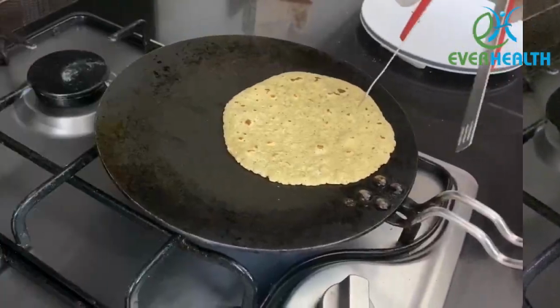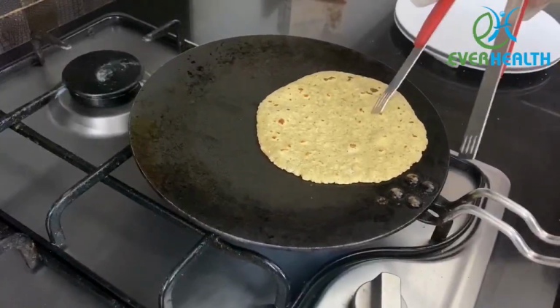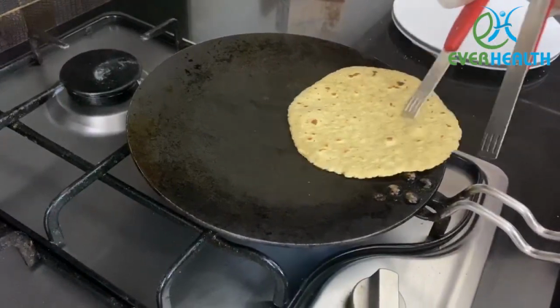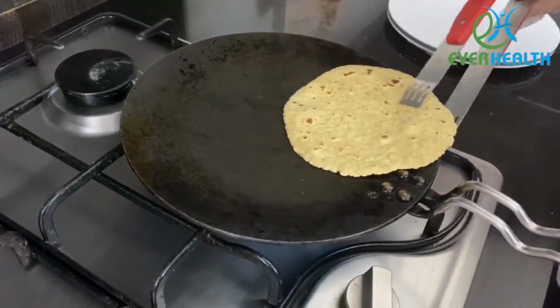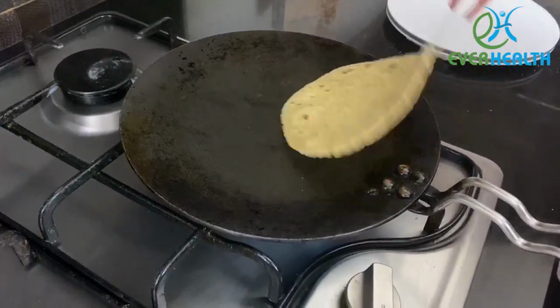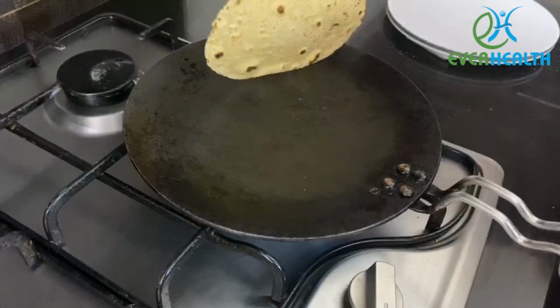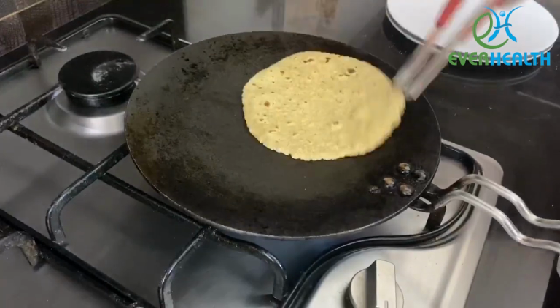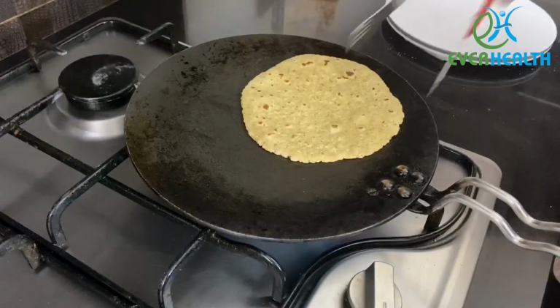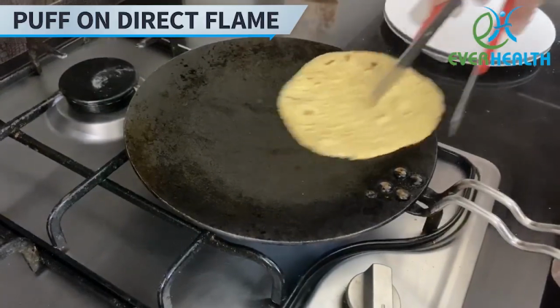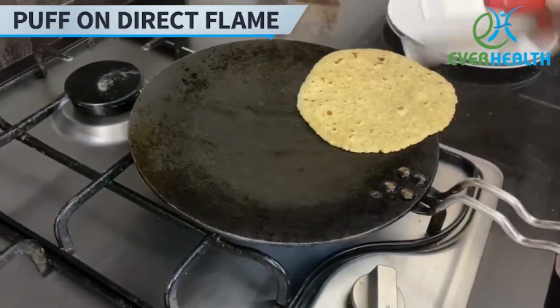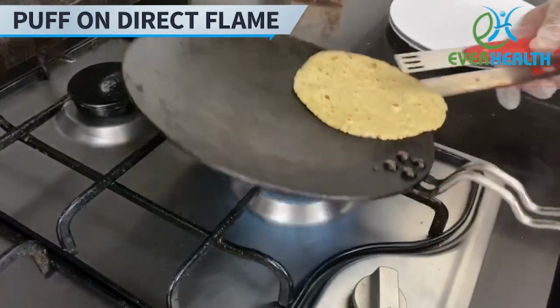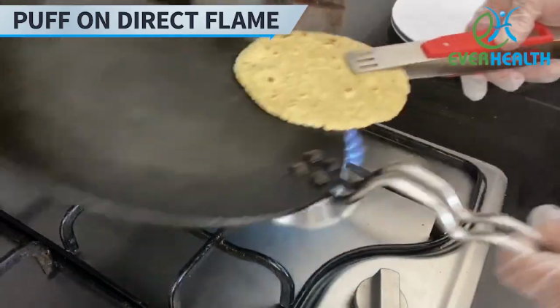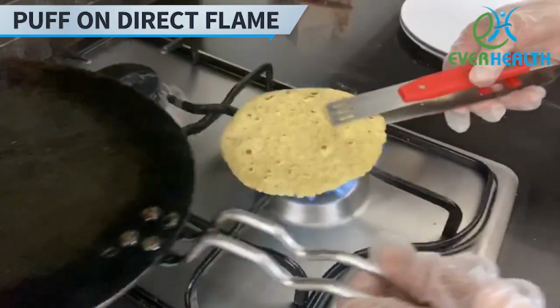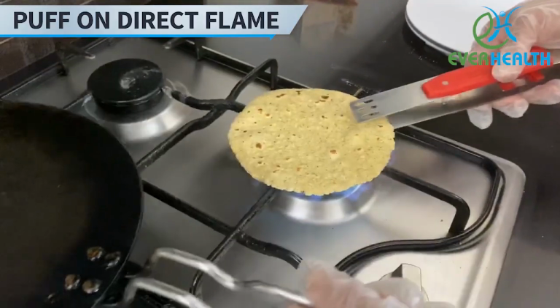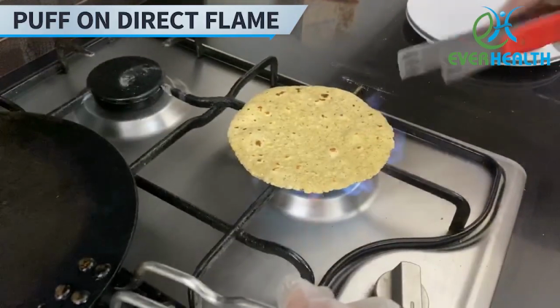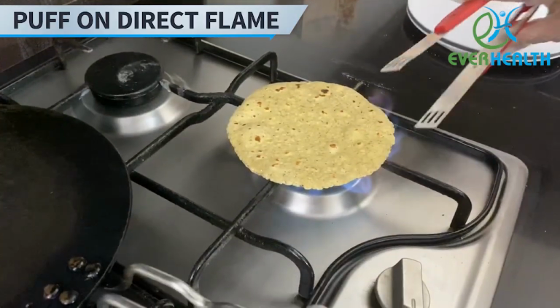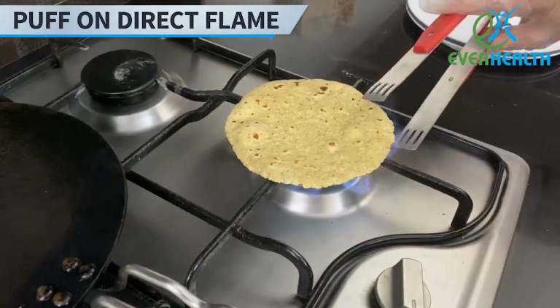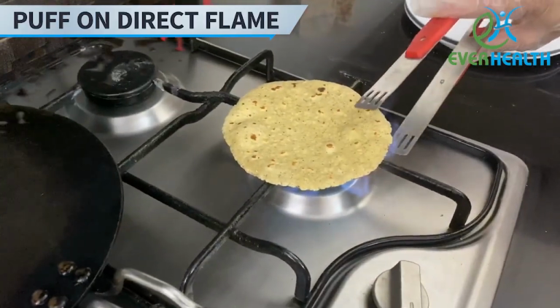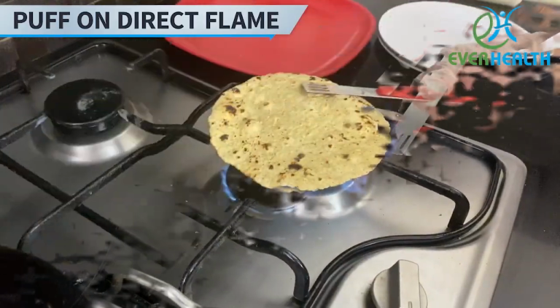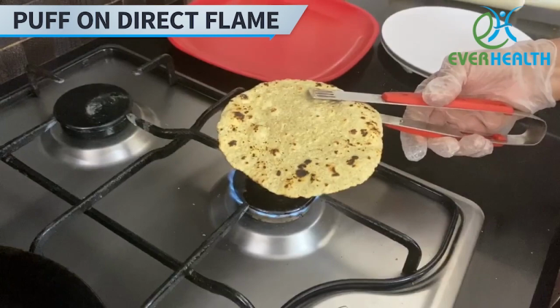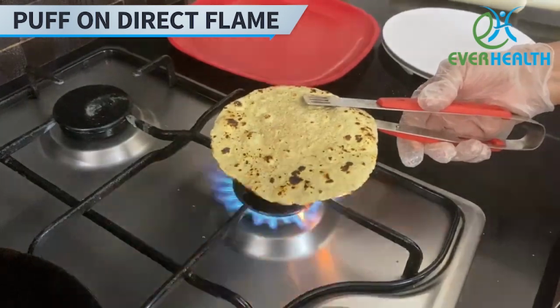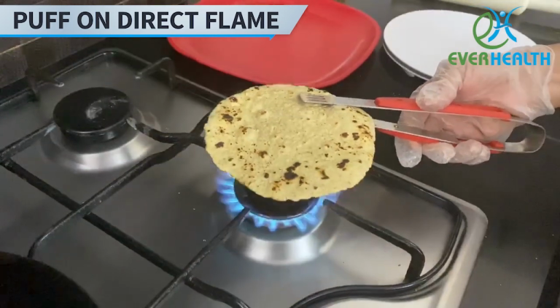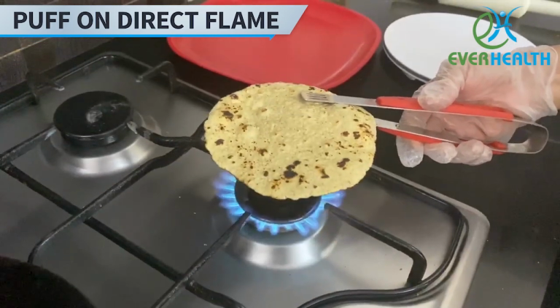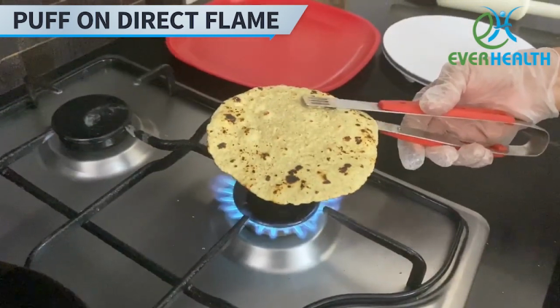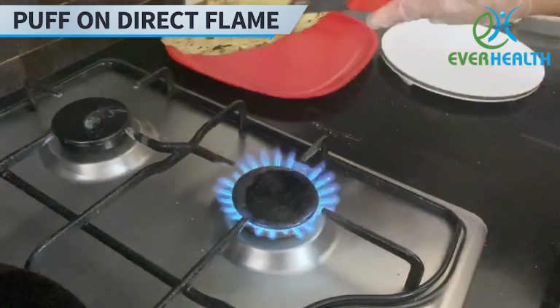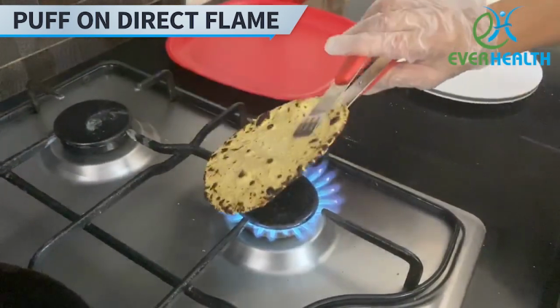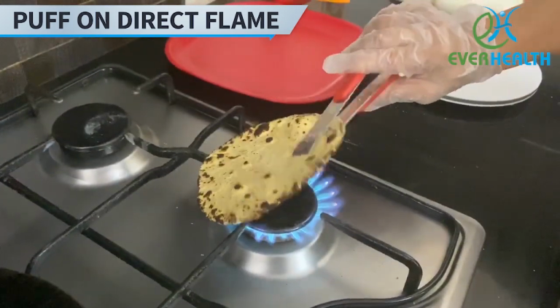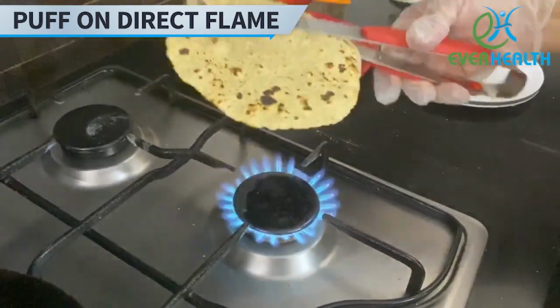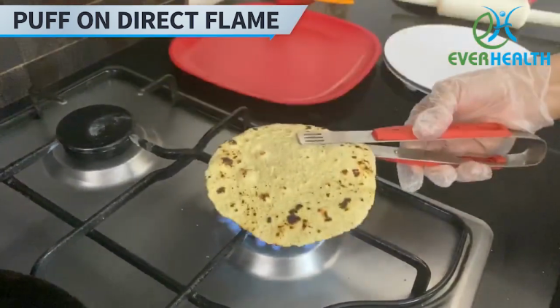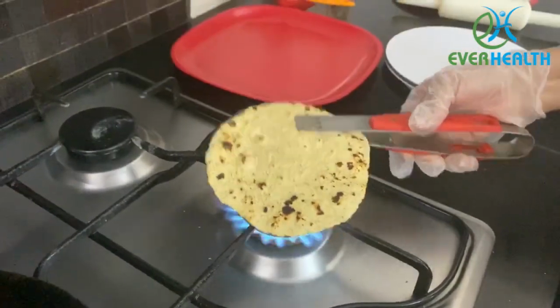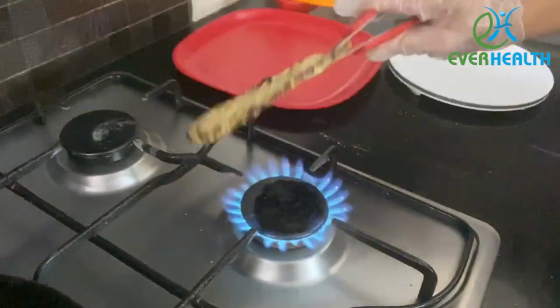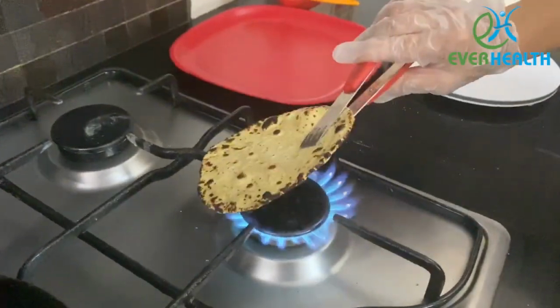Once the chapati is half cooked, put it directly onto the flame for puffing. Let me remind you that since the chapati is not made with regular flour, it will not puff much.